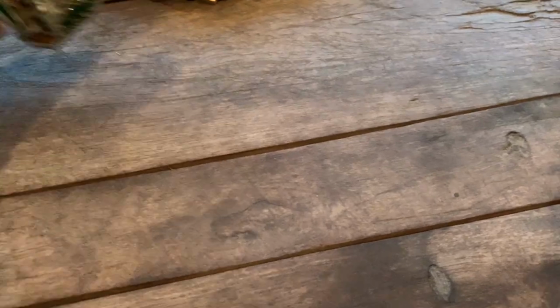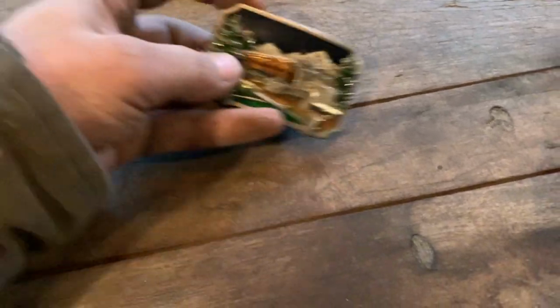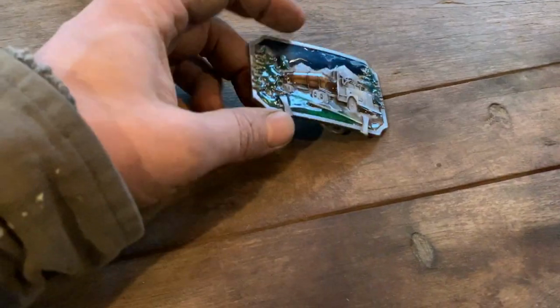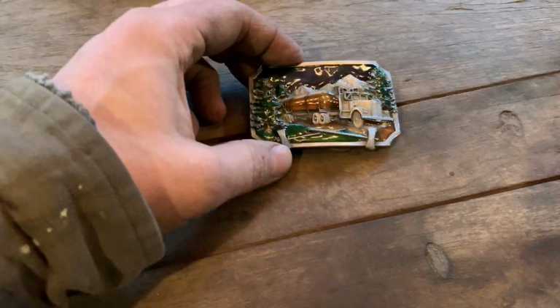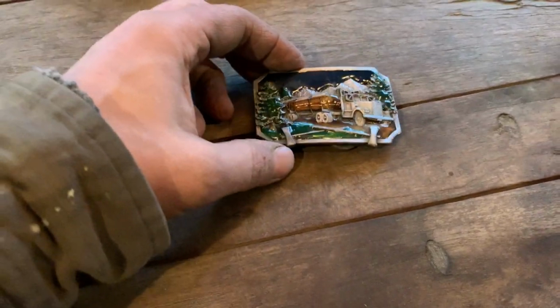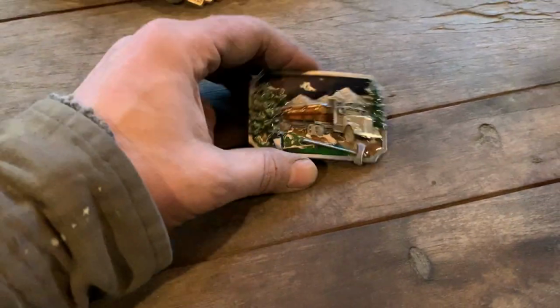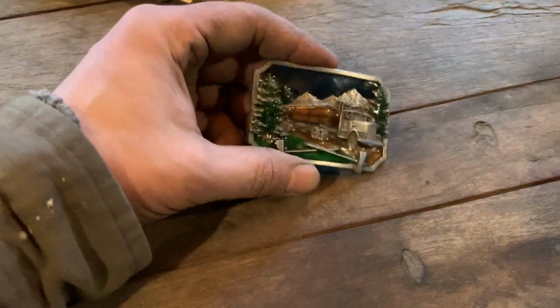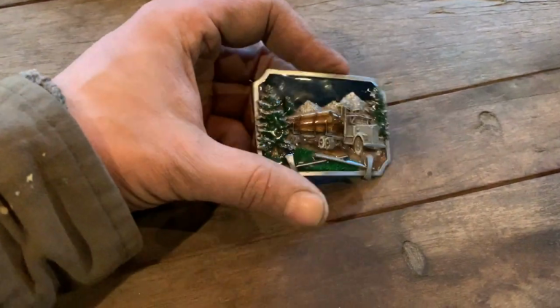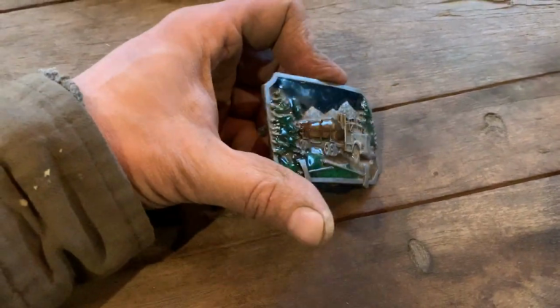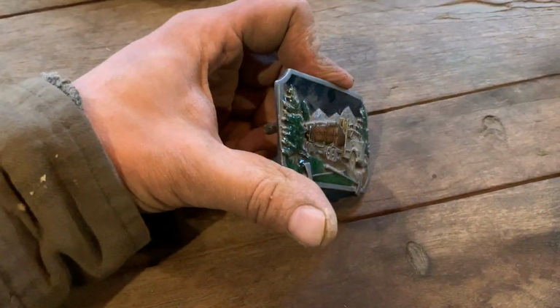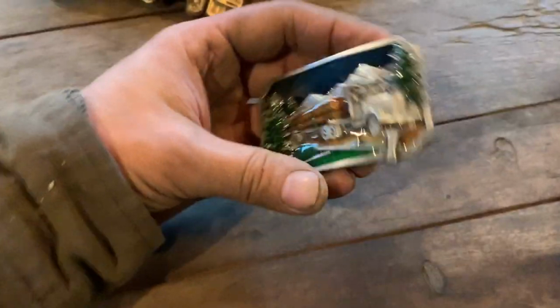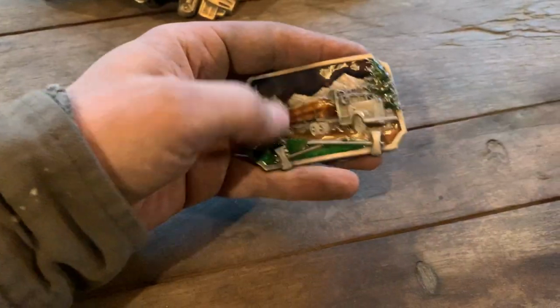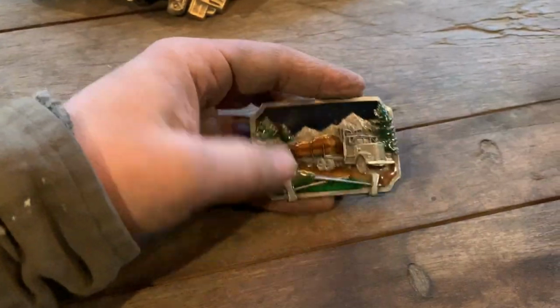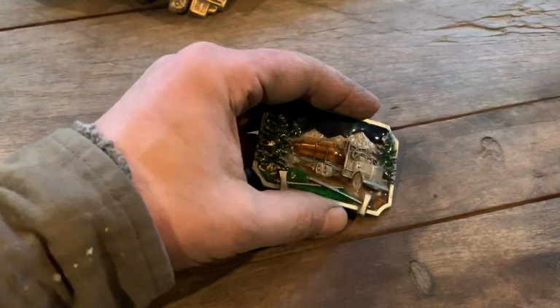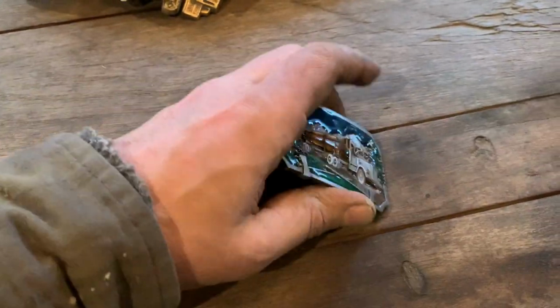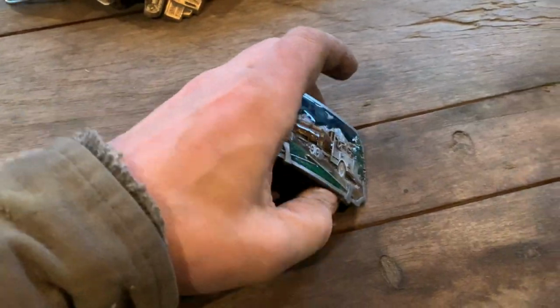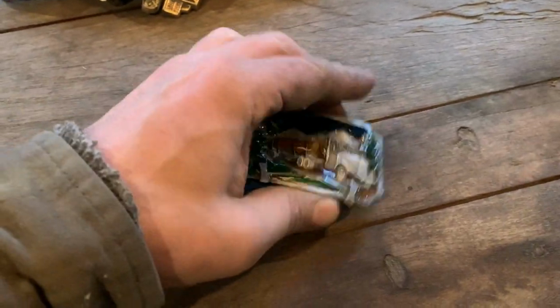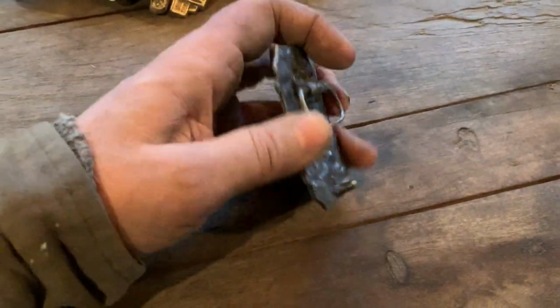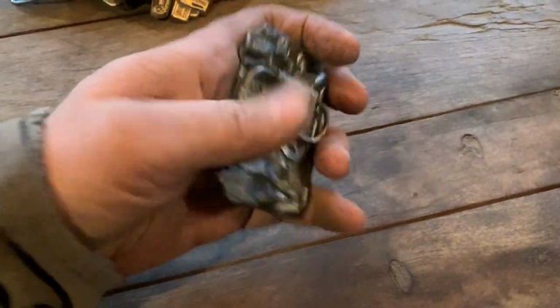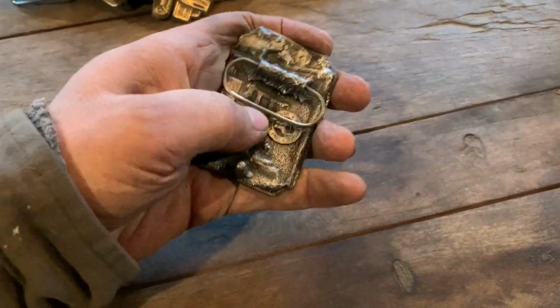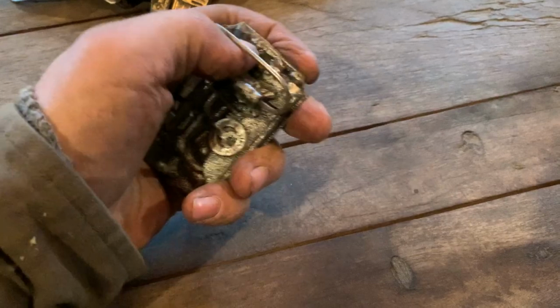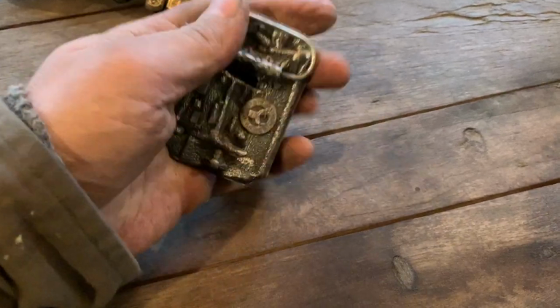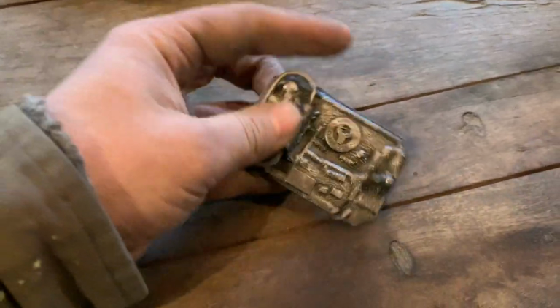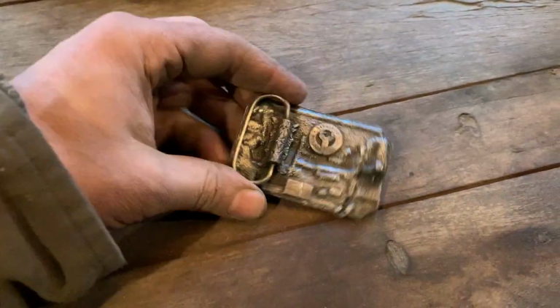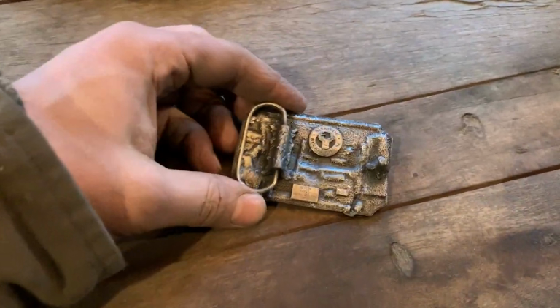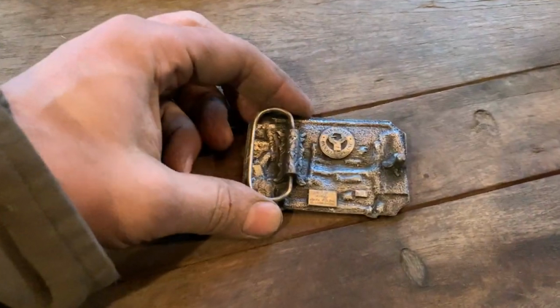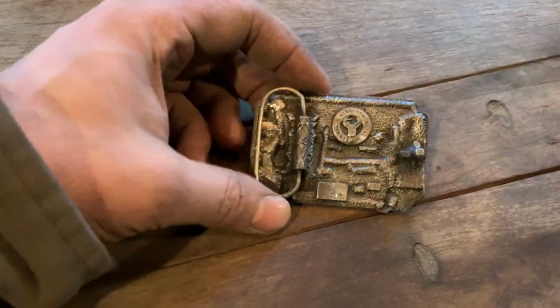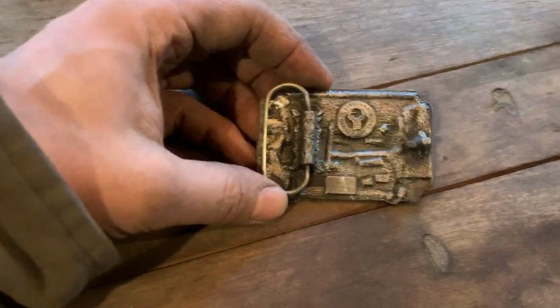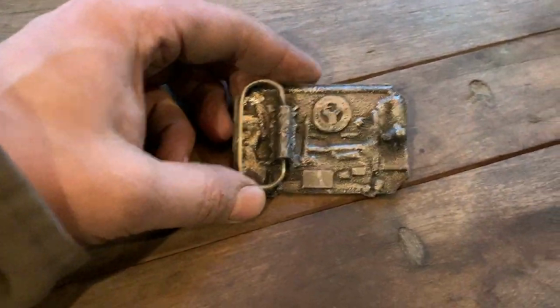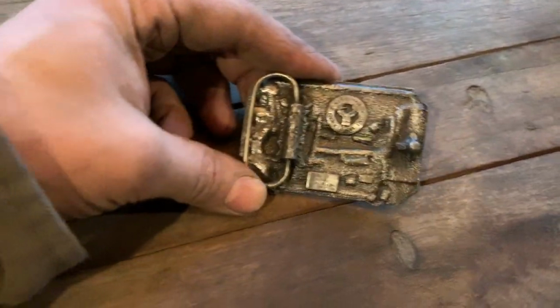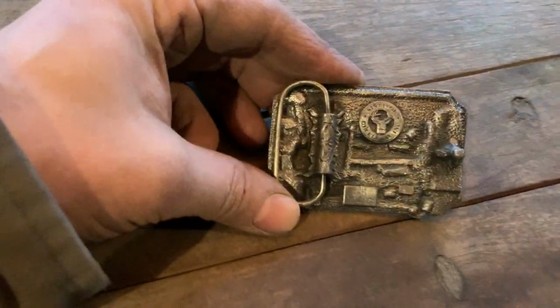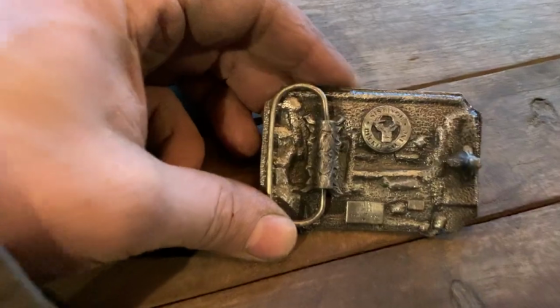Another one - I used to wear some of these. A lot of them, this style, I got in the 90s, a bunch of them. Can't remember where - I can remember everything - probably at Work World or Marks Work Warehouse, one of those places.